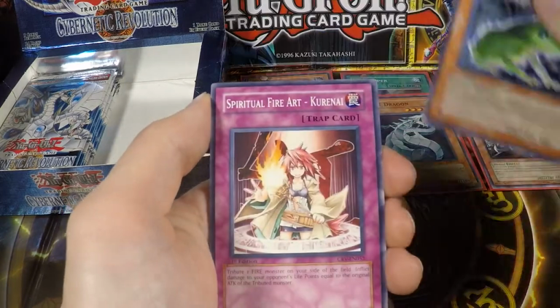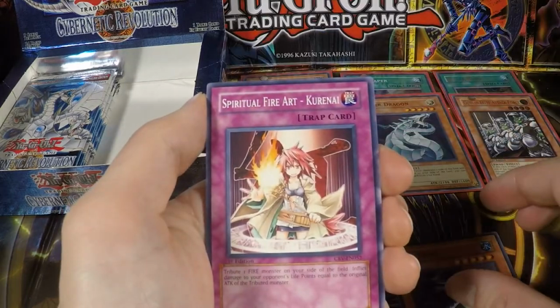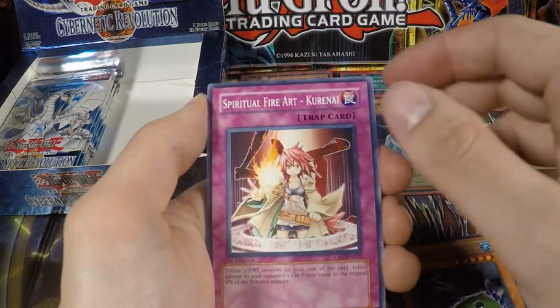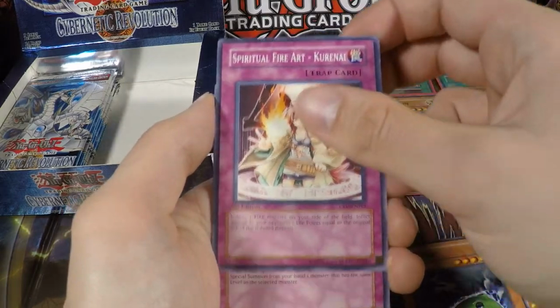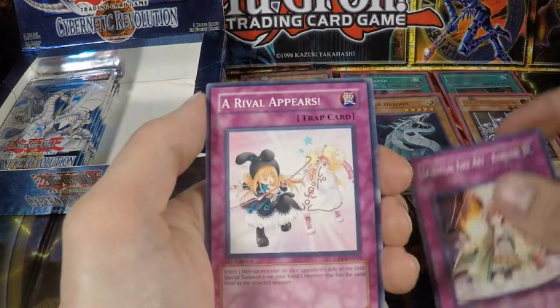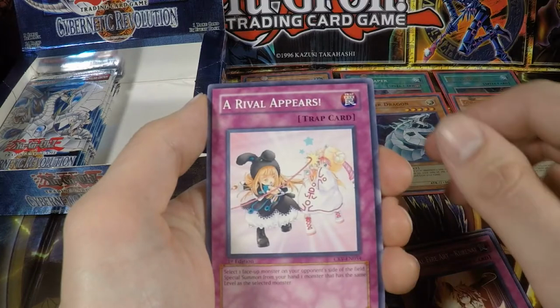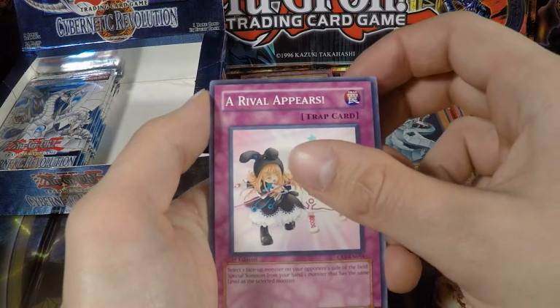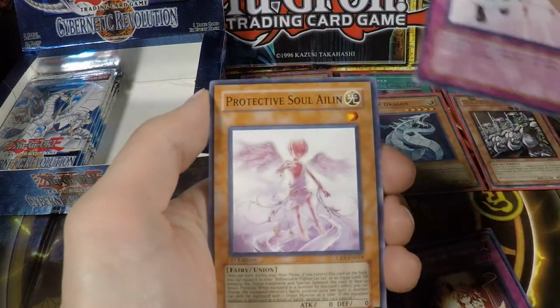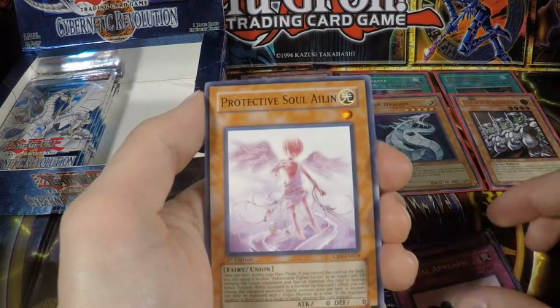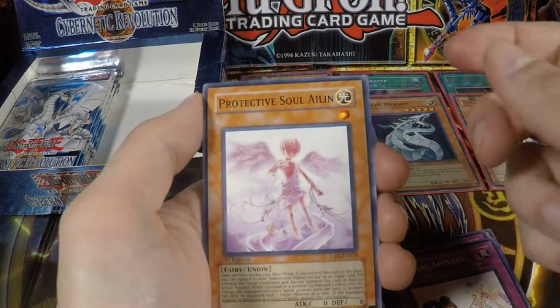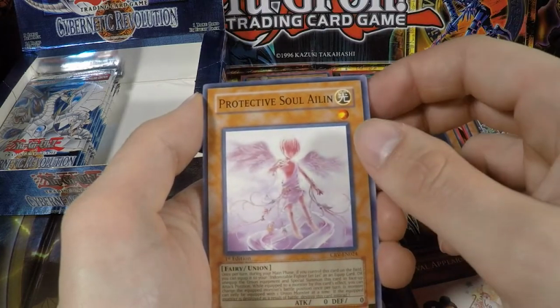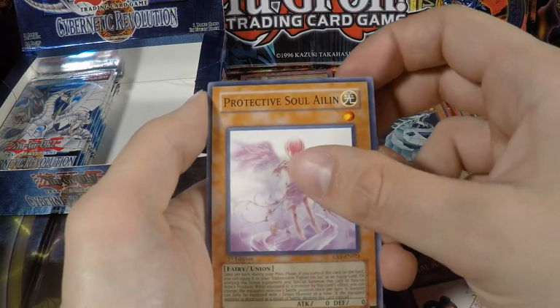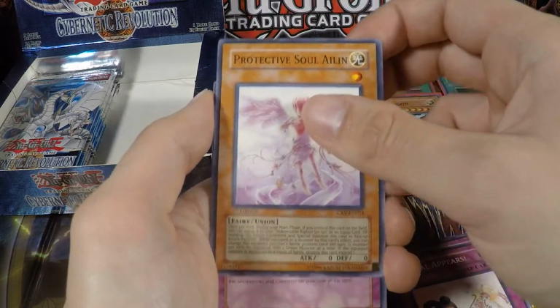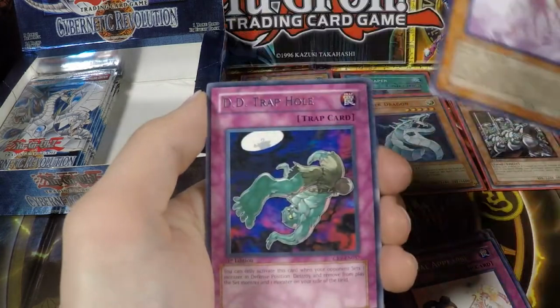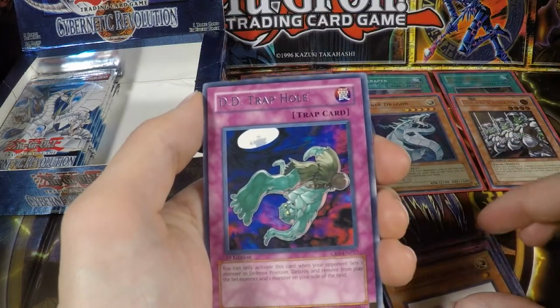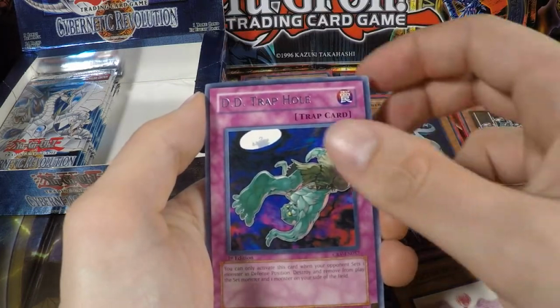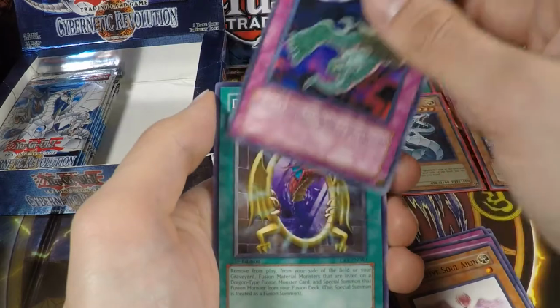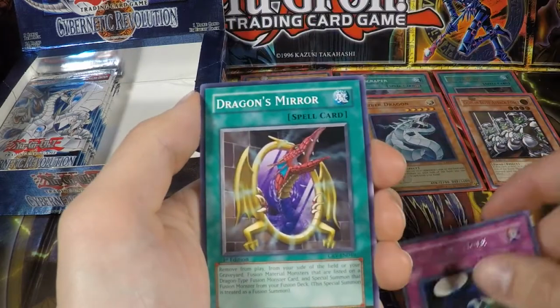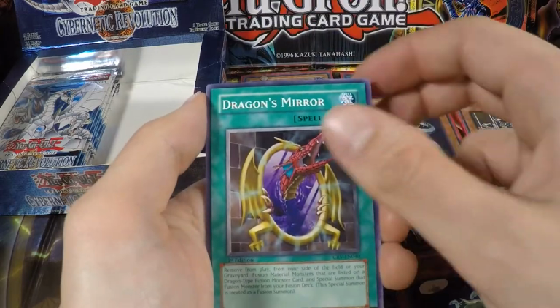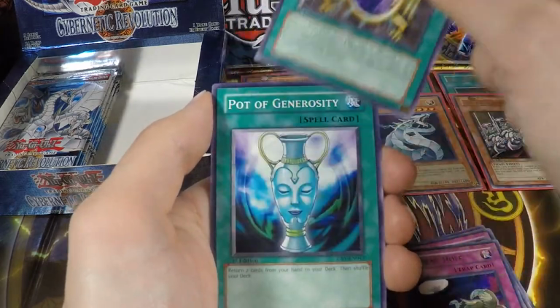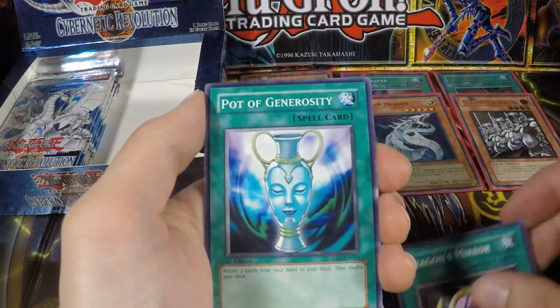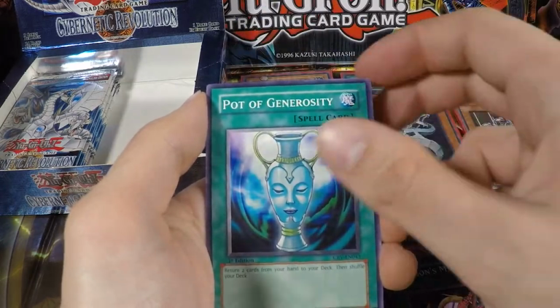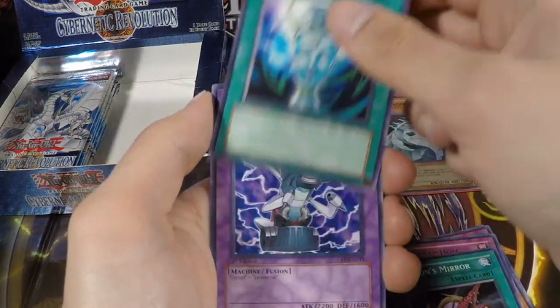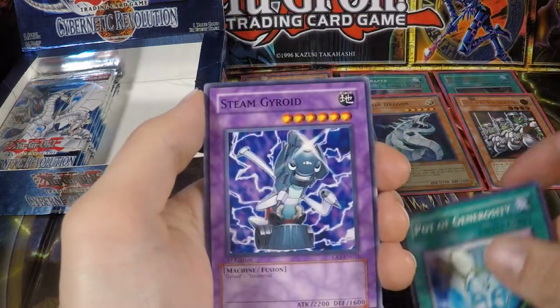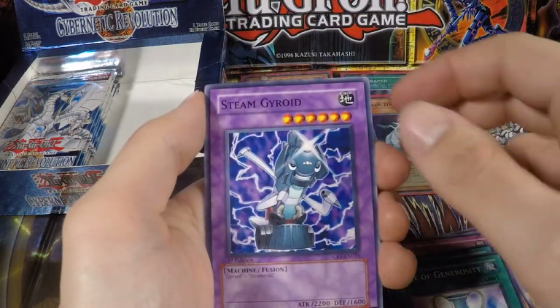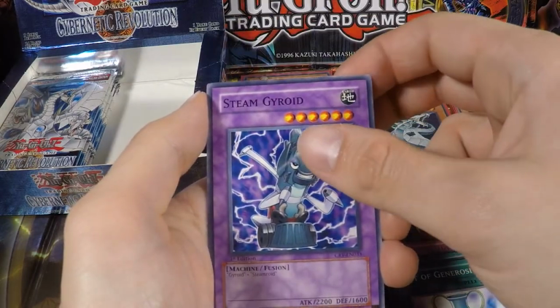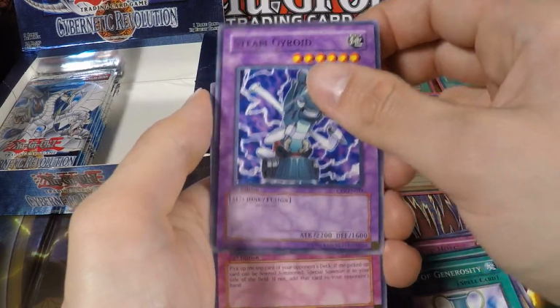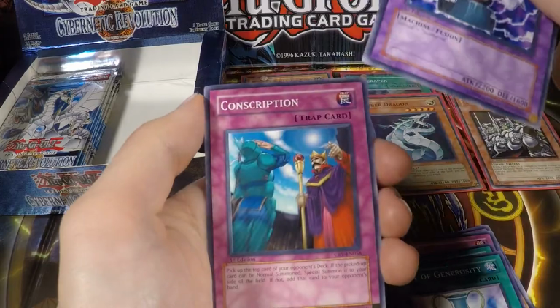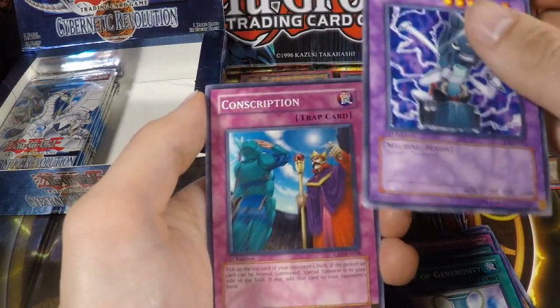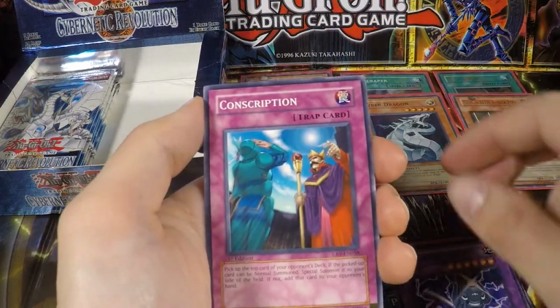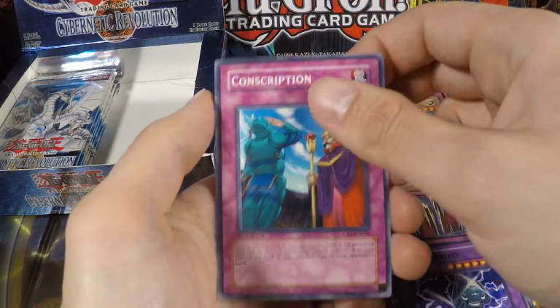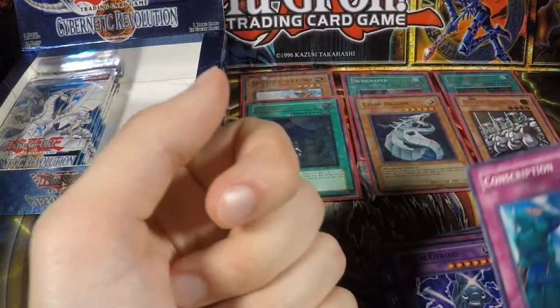Death Frog, Kurenai, Arrival Appears, and we have the Protected of Soul again, DD Trap Hole, Dragon's Mirror, Pot of Generosity, Steam Gyroid, Conscription — and that's it.